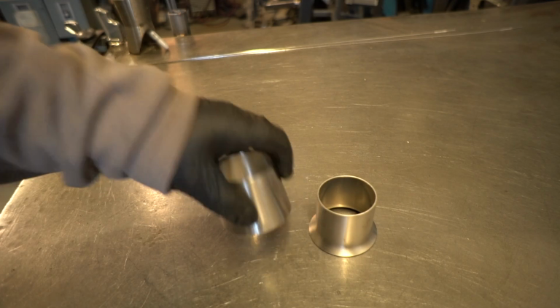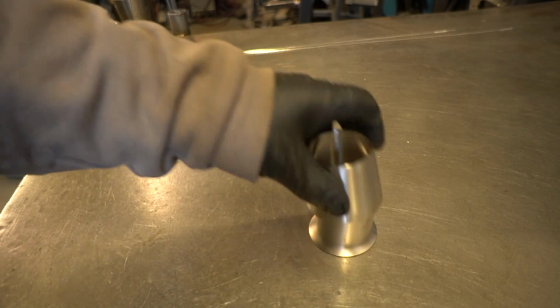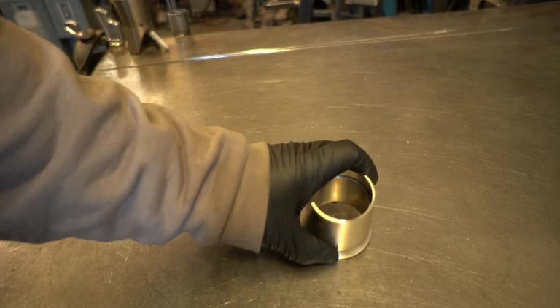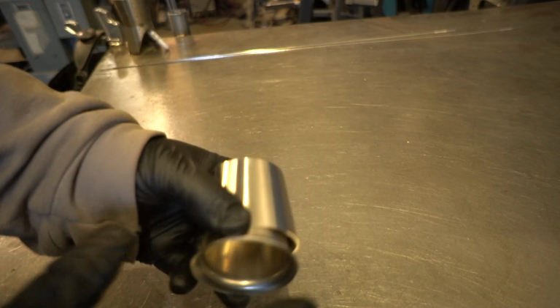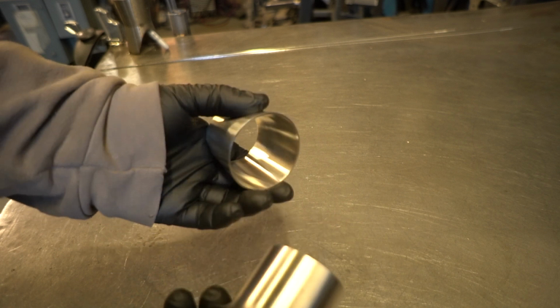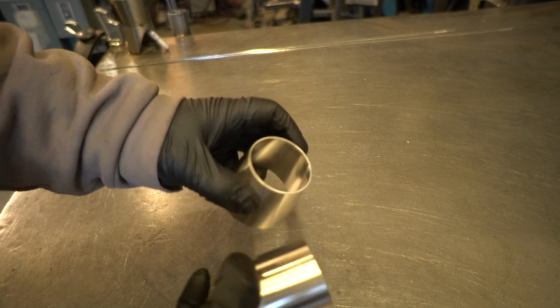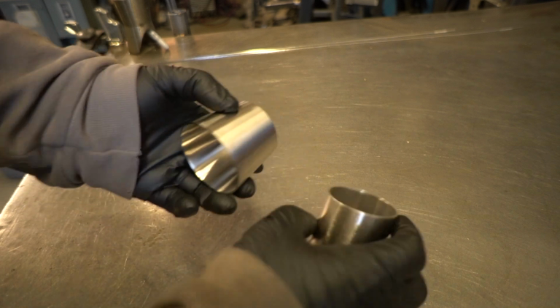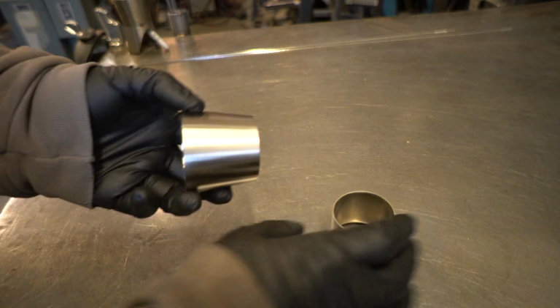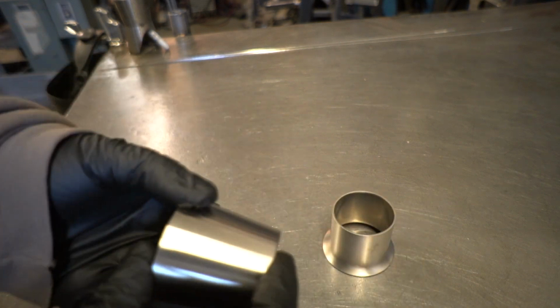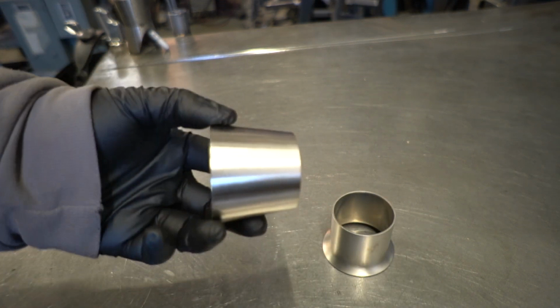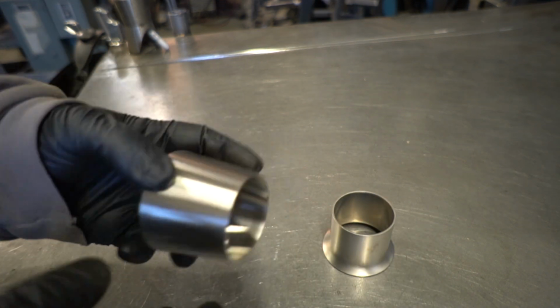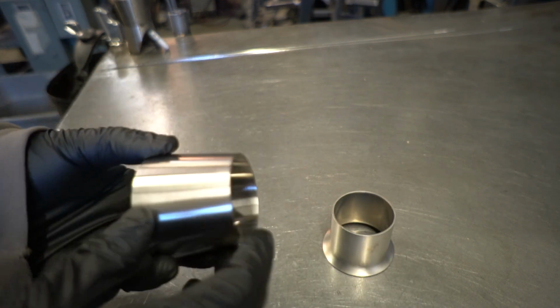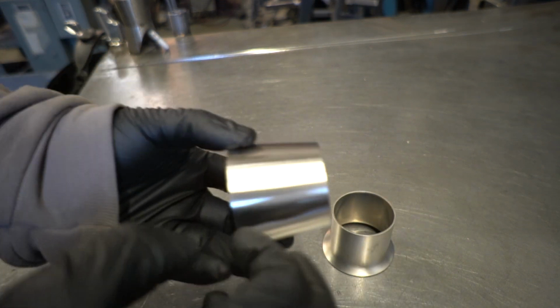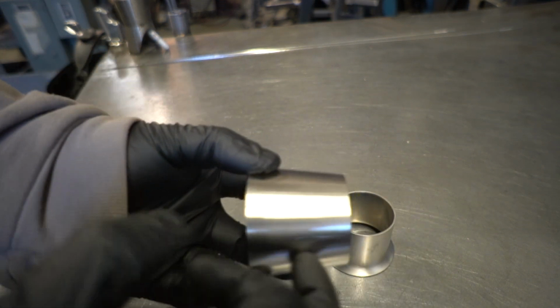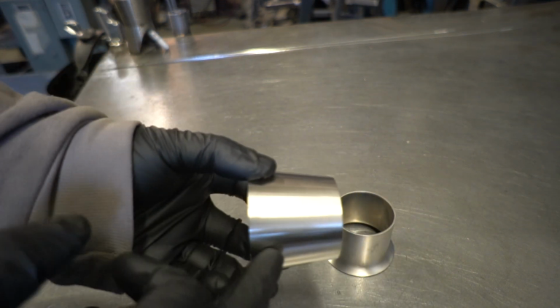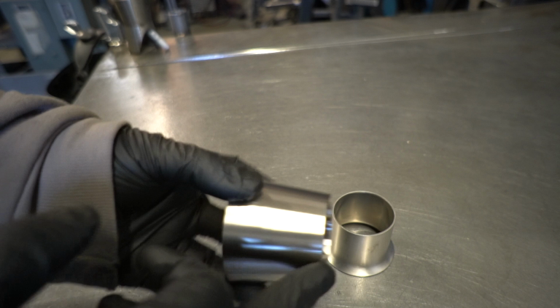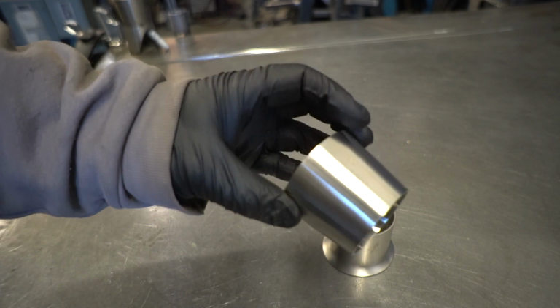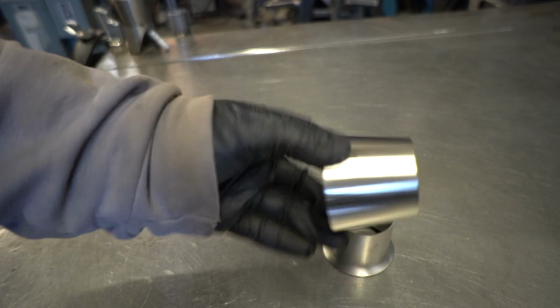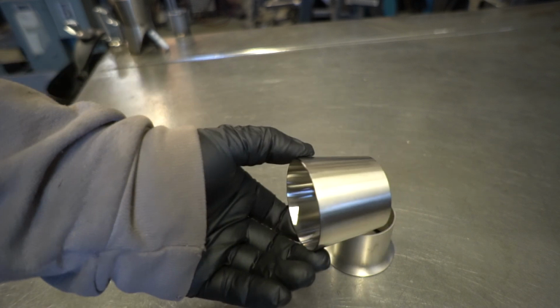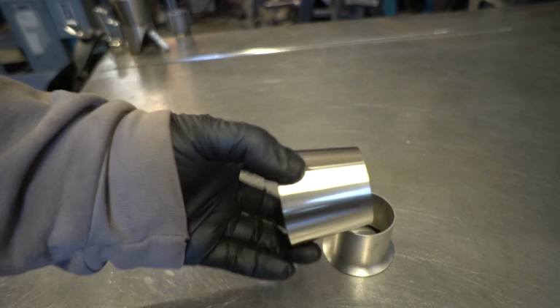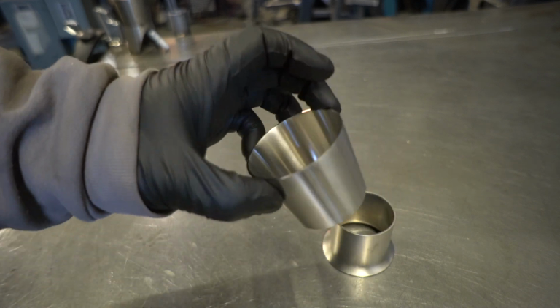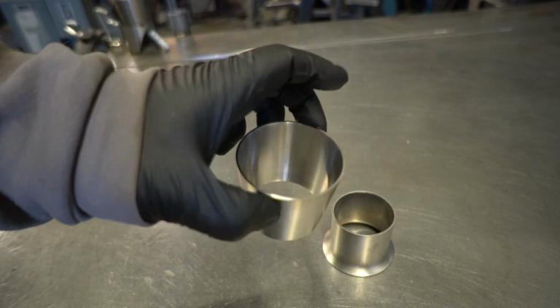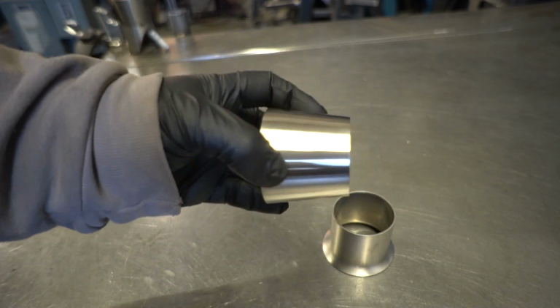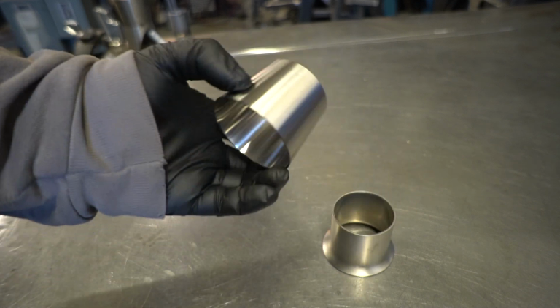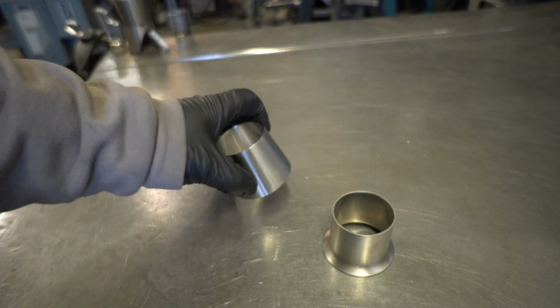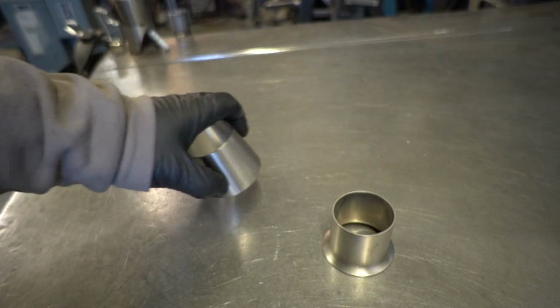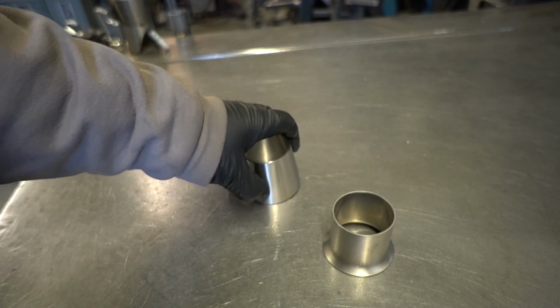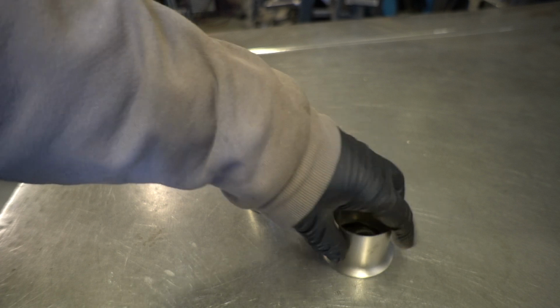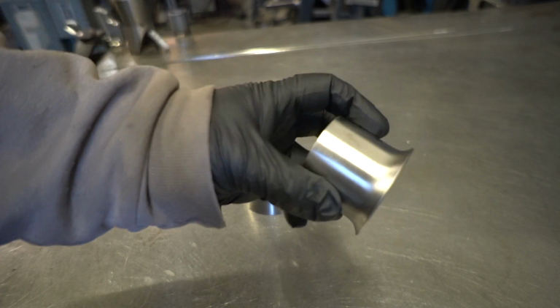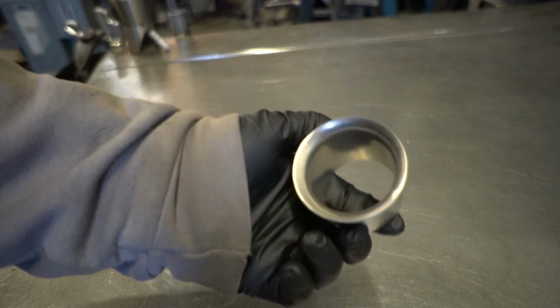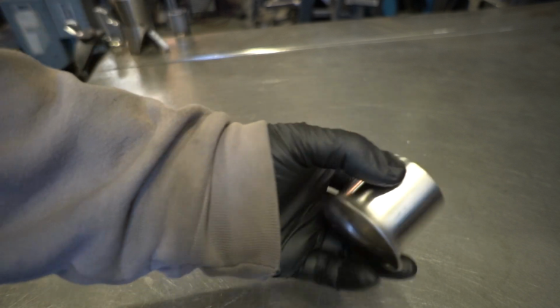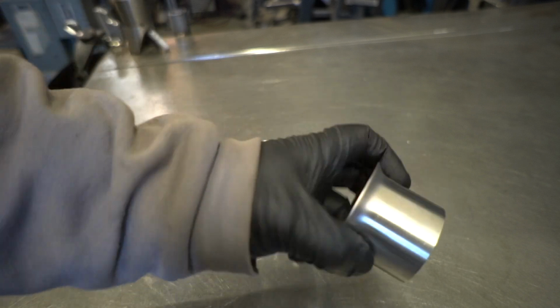So here we have the two main types of reducers that I use. We have a concentric sanitary reducer, which anytime I'm doing fixture work, that's probably my go-to. But I've started manufacturing these swage-style reducers.